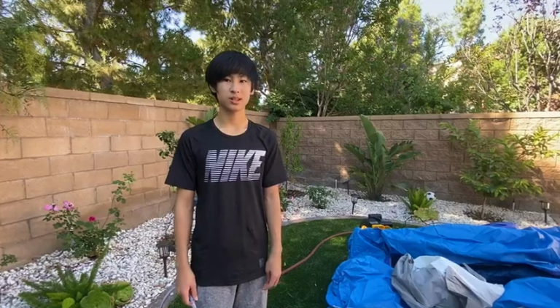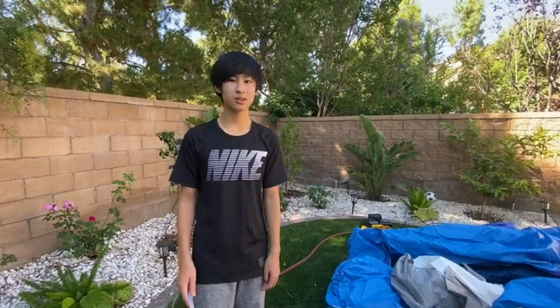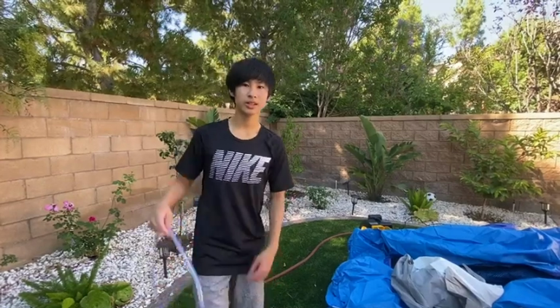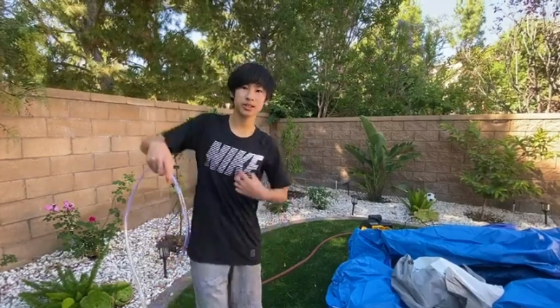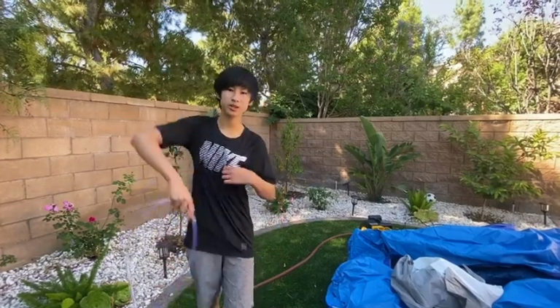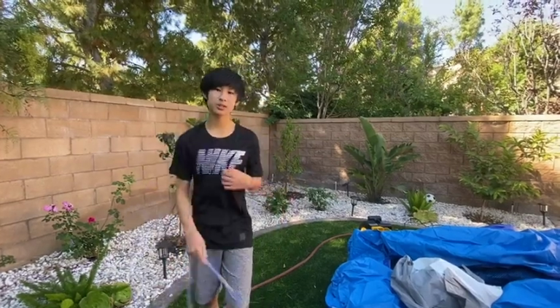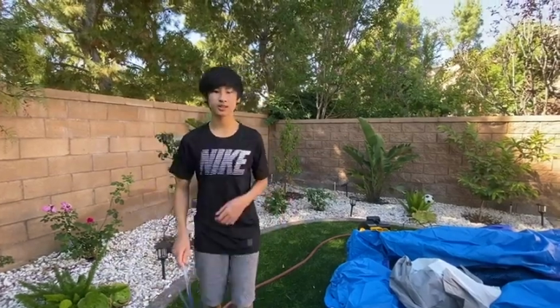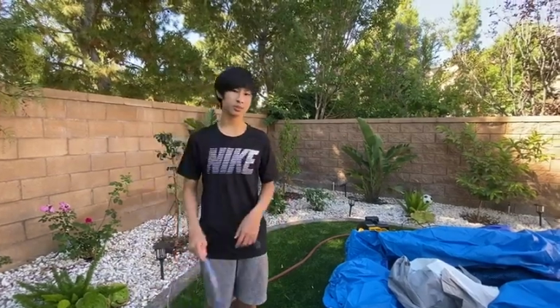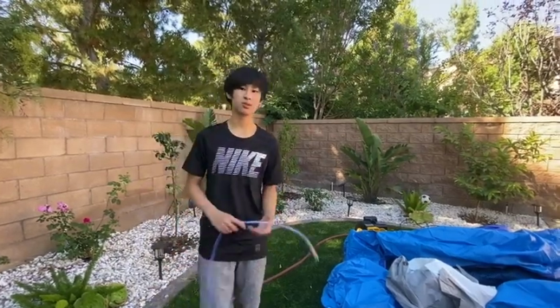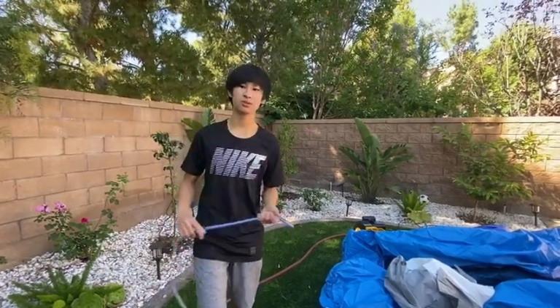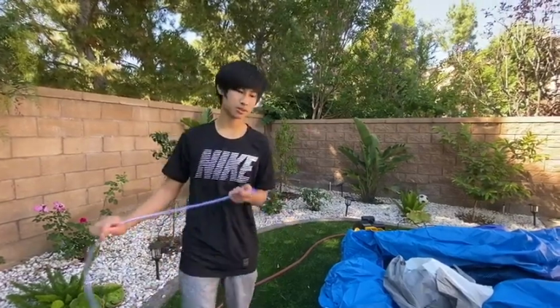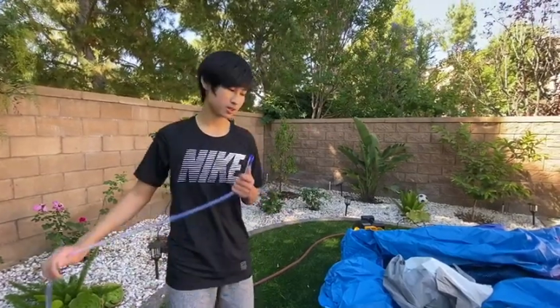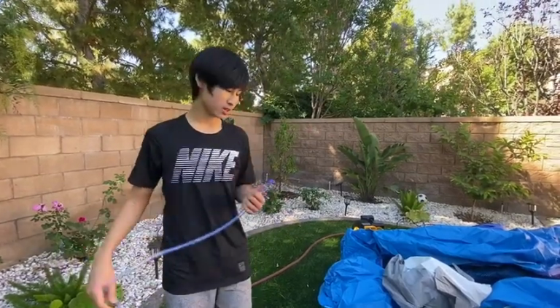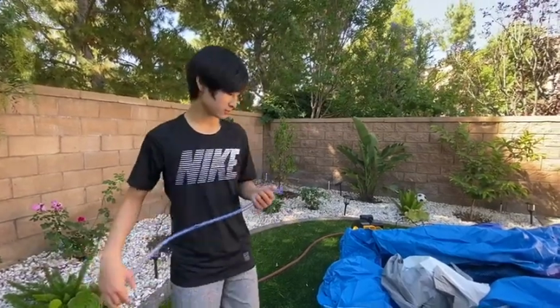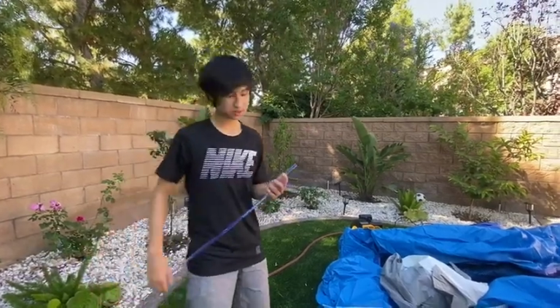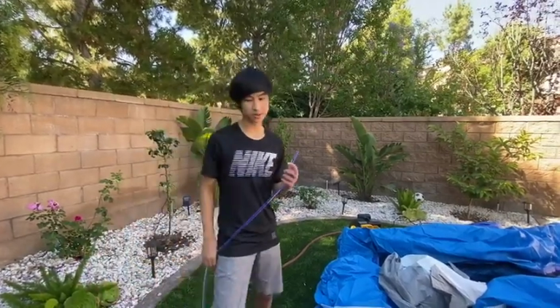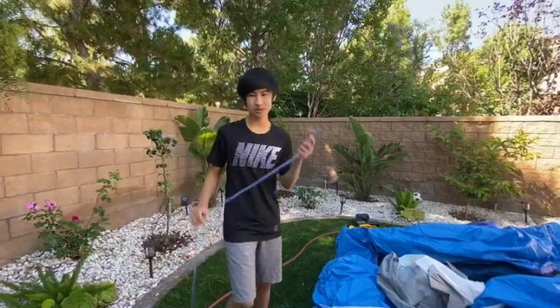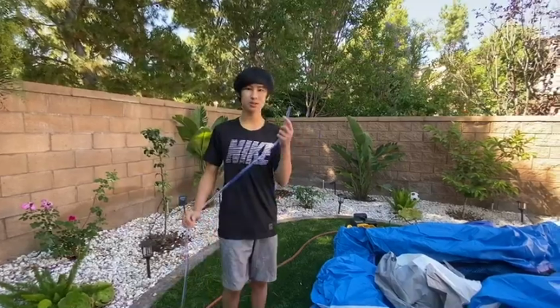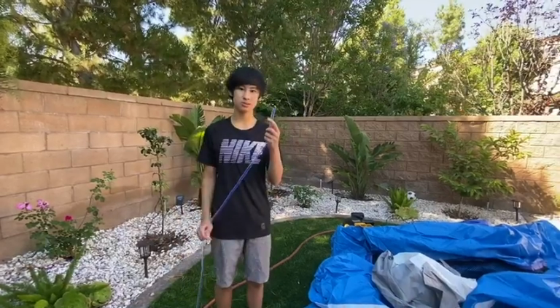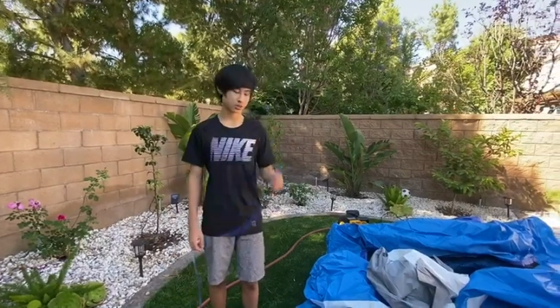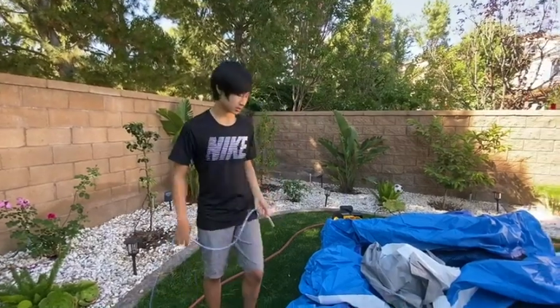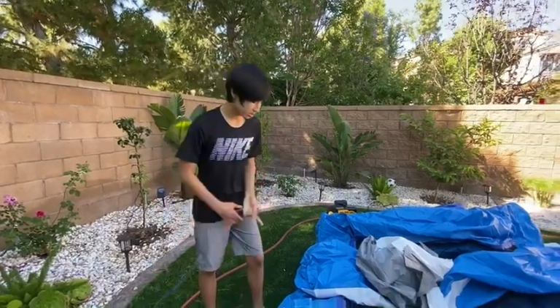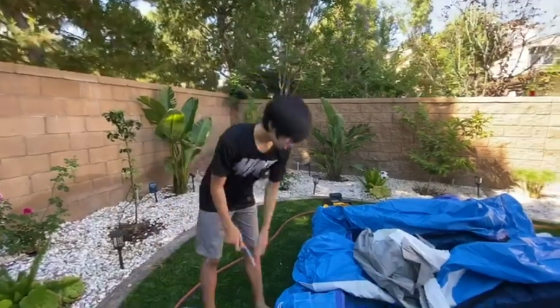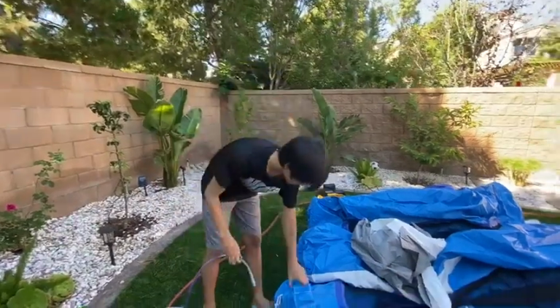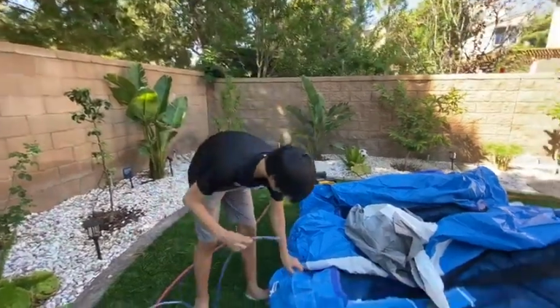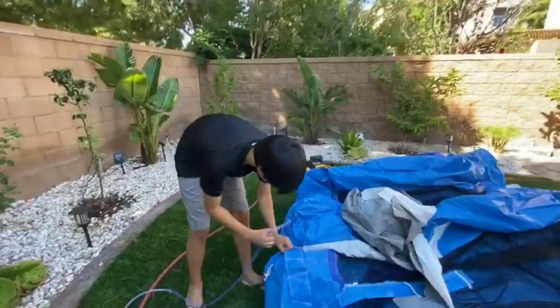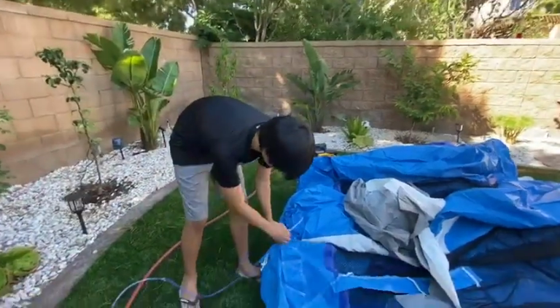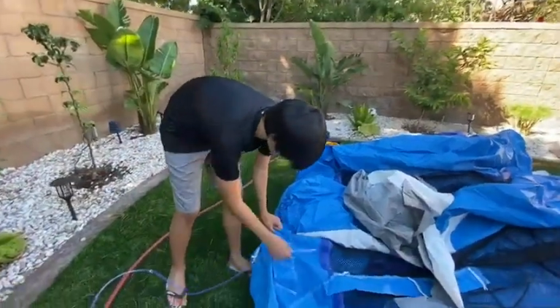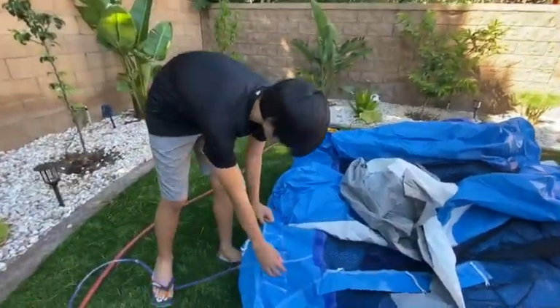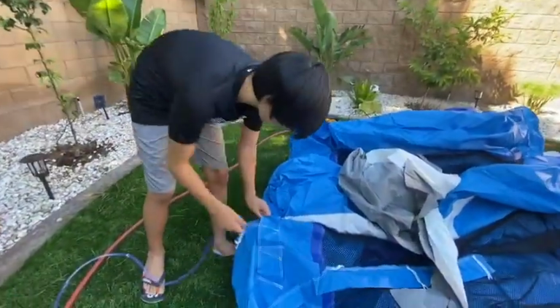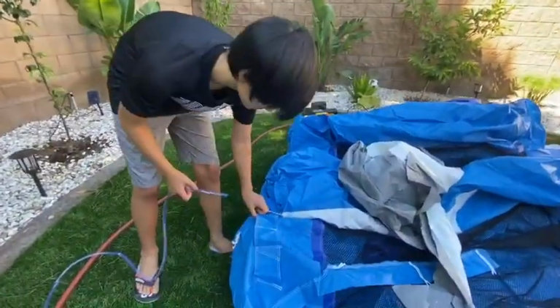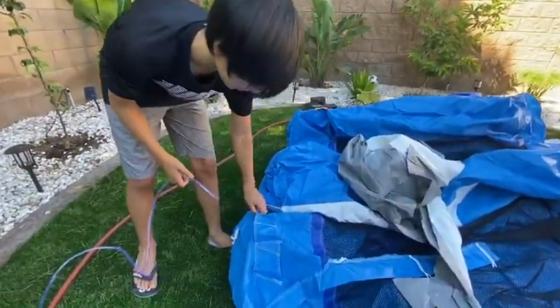Hello, and today I'm going to show you how to set up a Hero Kiddo water slide. First, we're going to start with the hose right here. There are going to be three little loops right here.